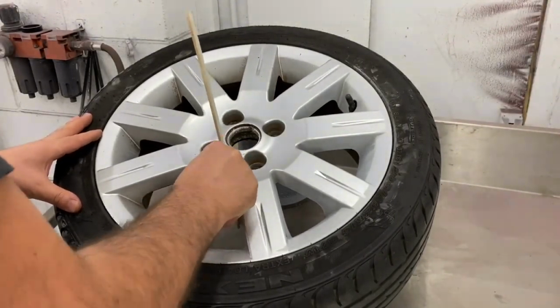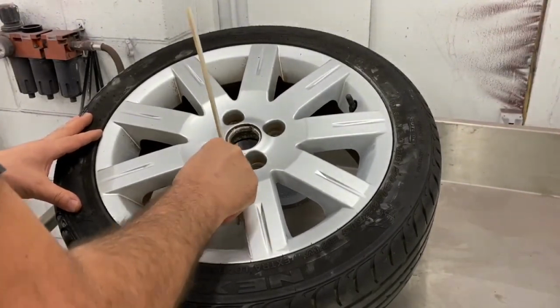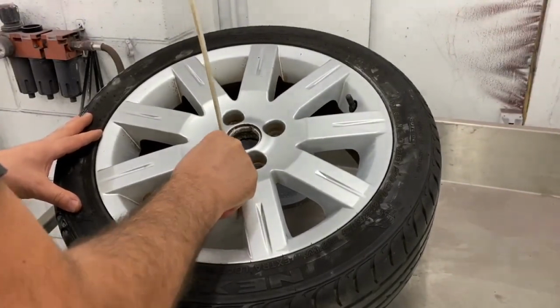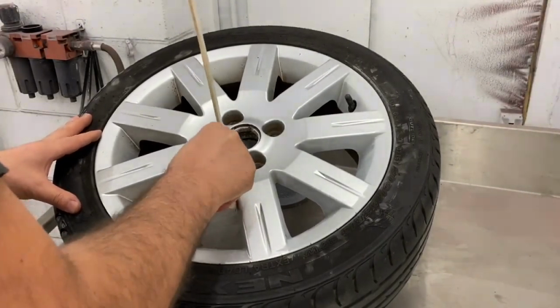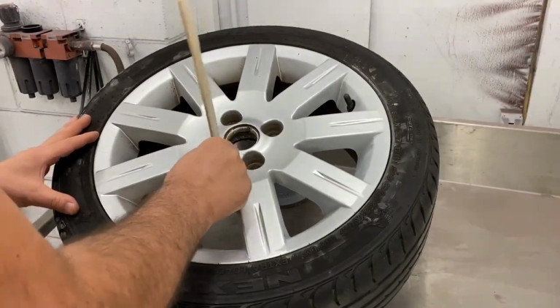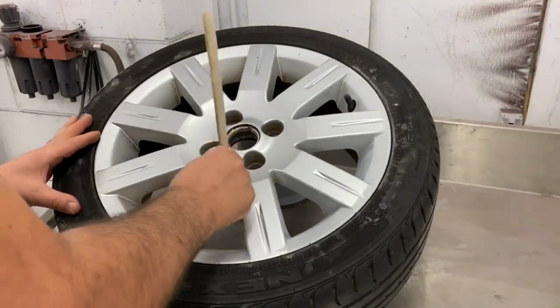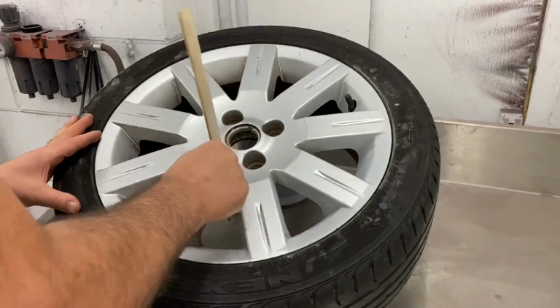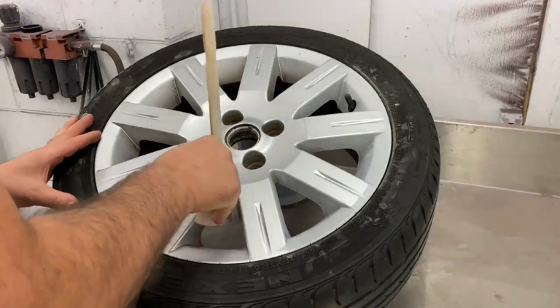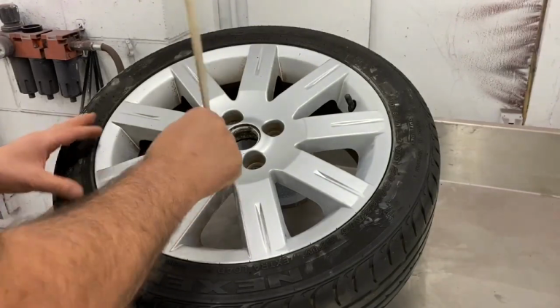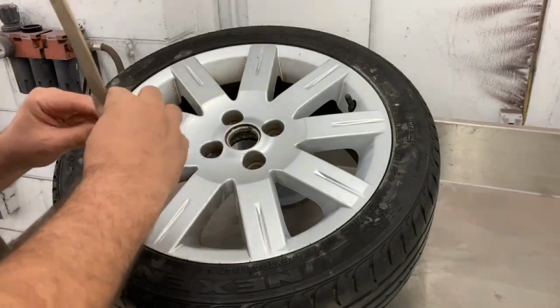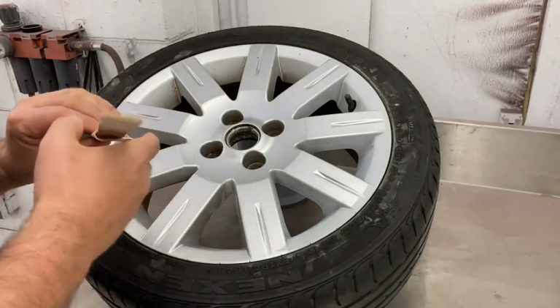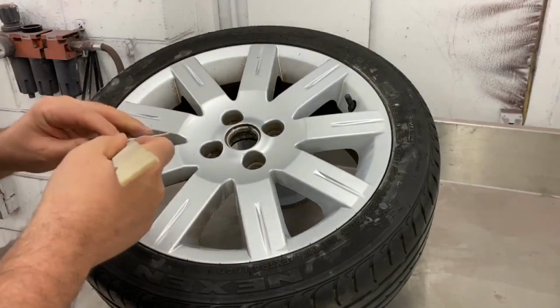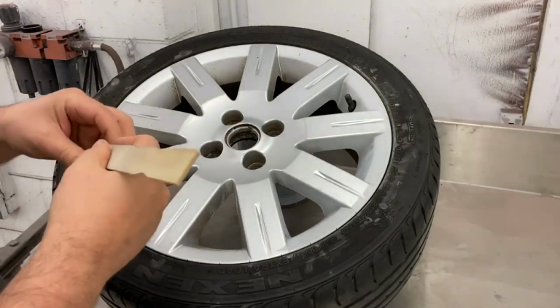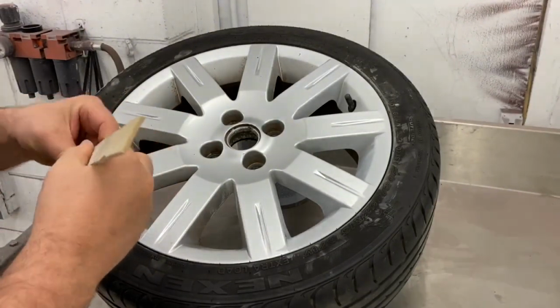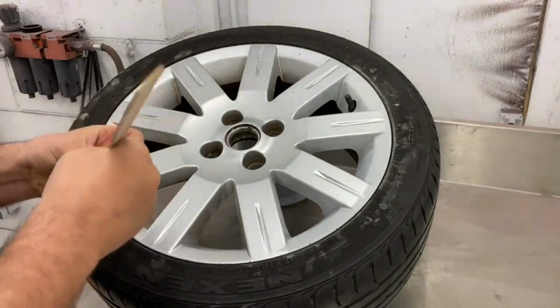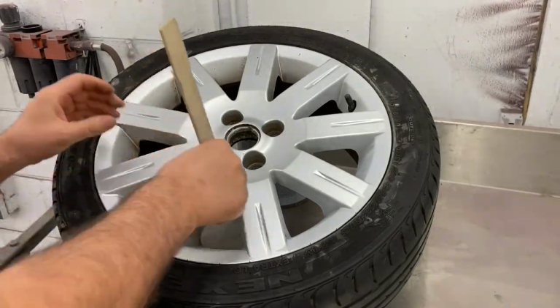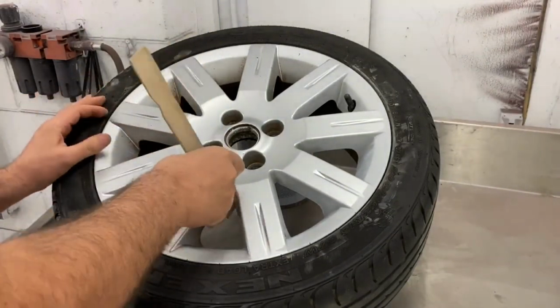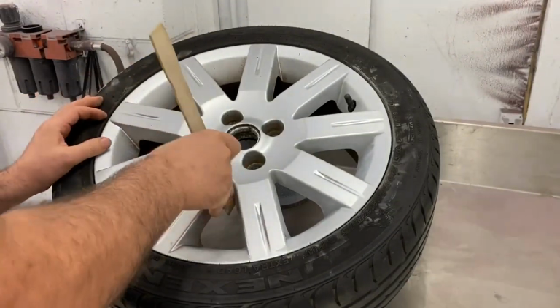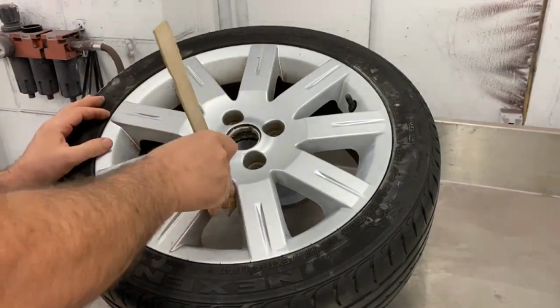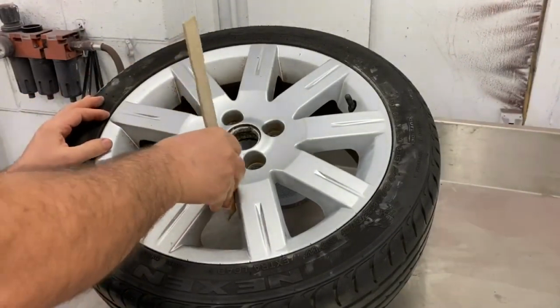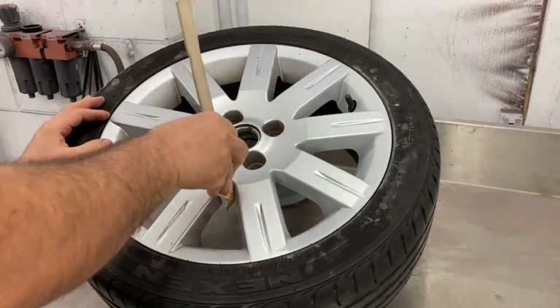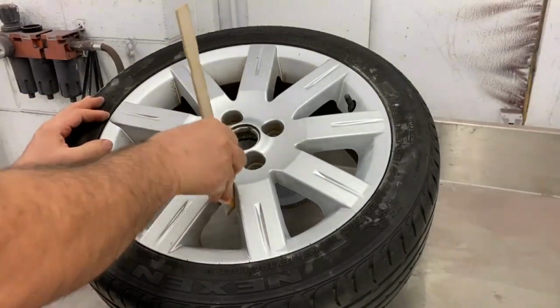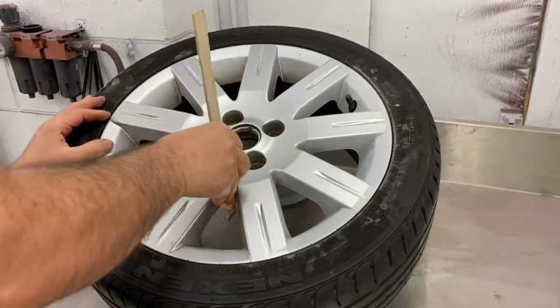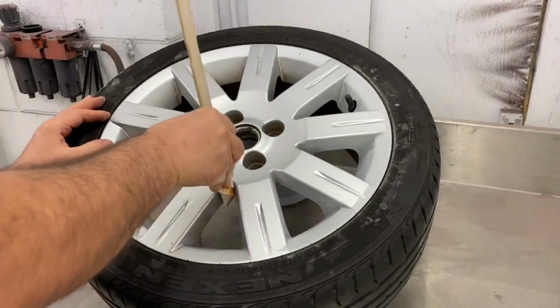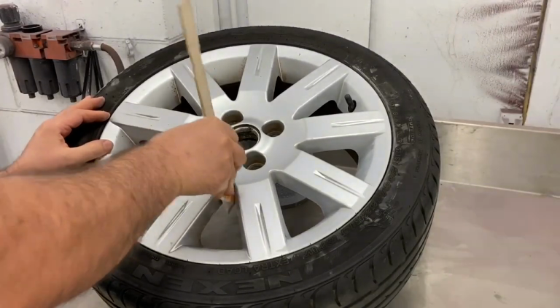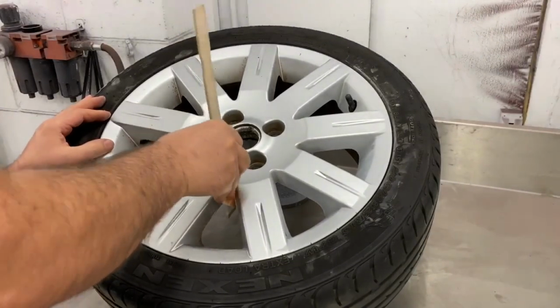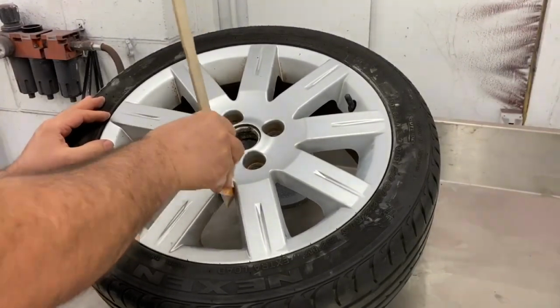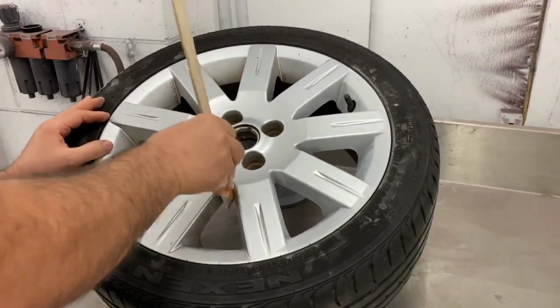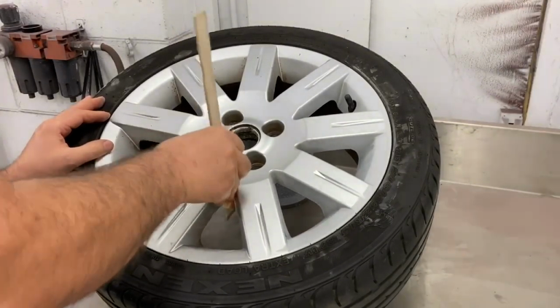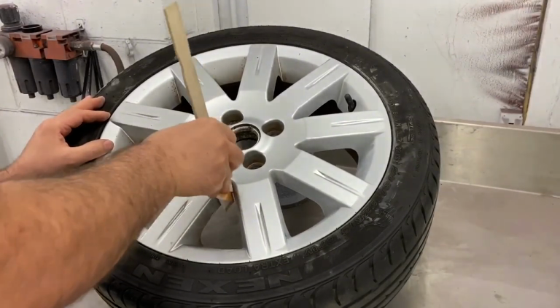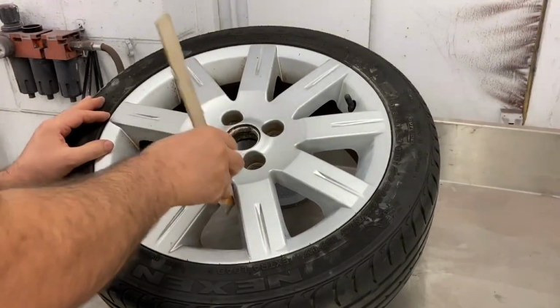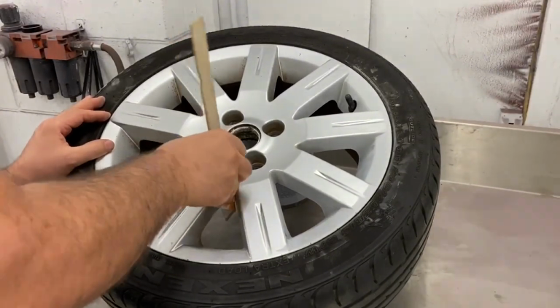I will do one segment of the wheel just to show you how I do it, as you're not going to want to watch me for over an hour doing the rest of the wheel. But I will come back into the video once I do the face of the wheel.